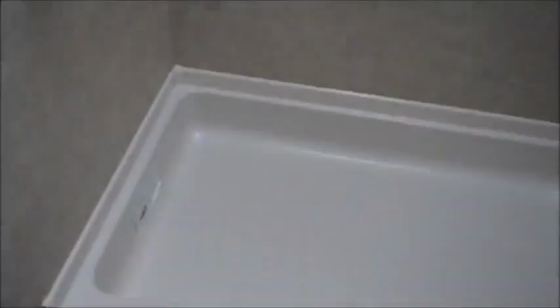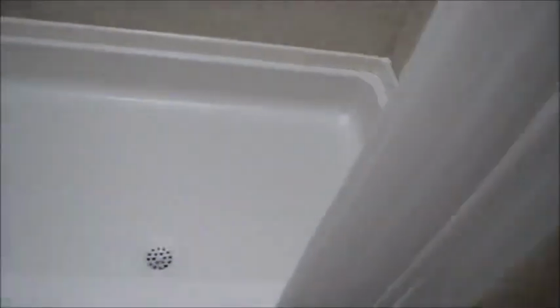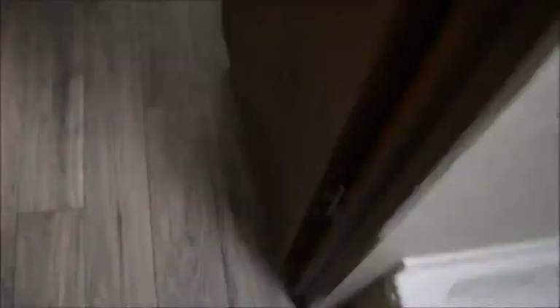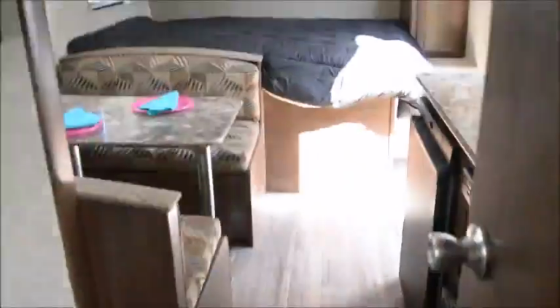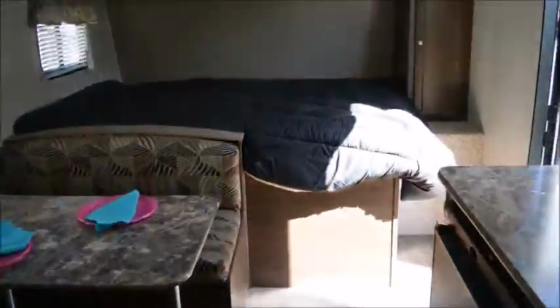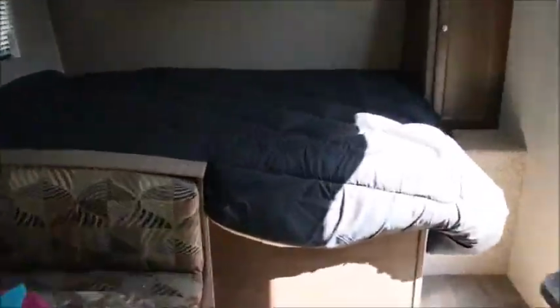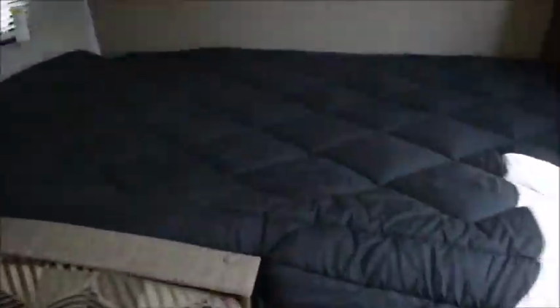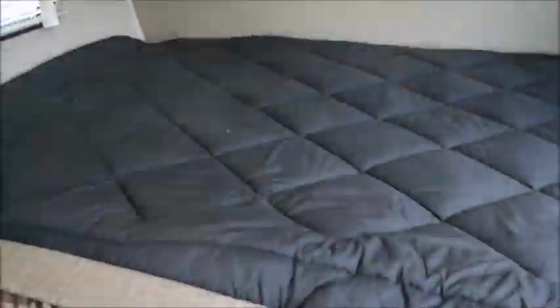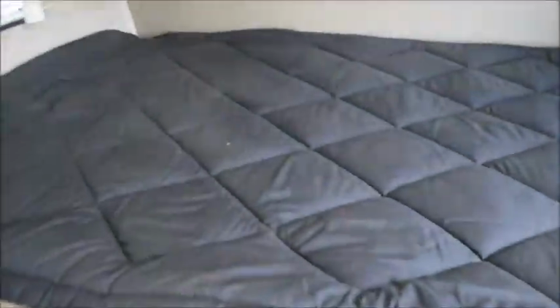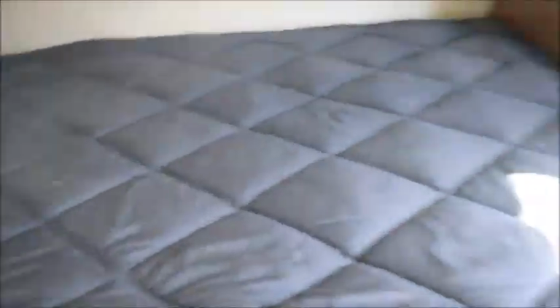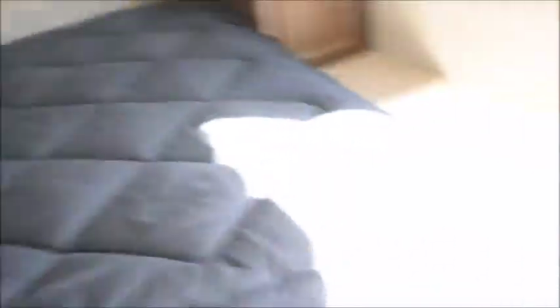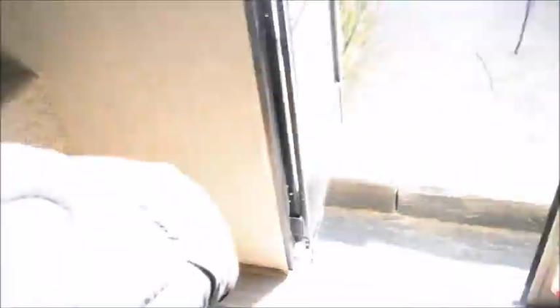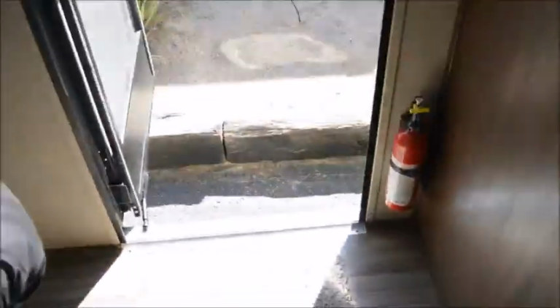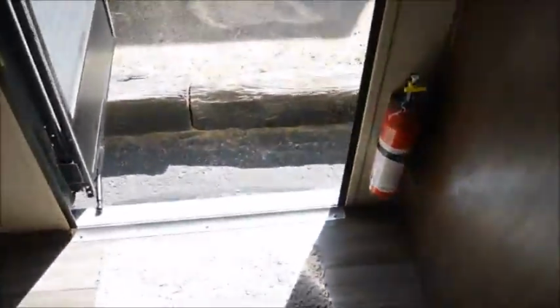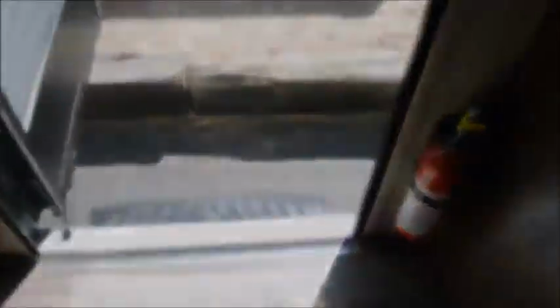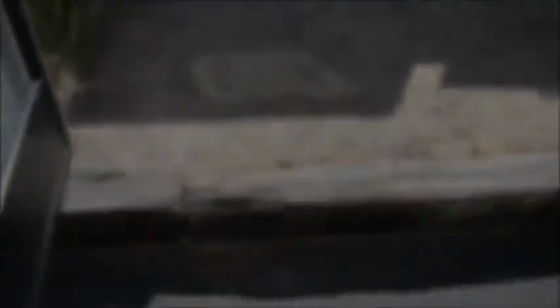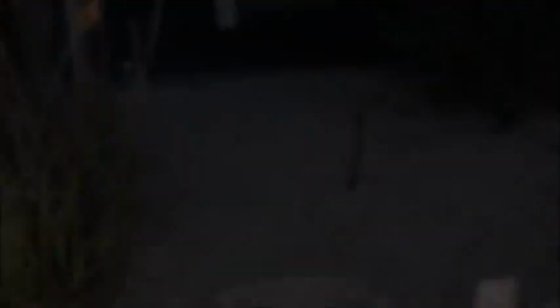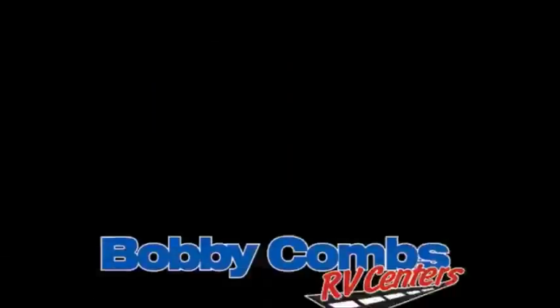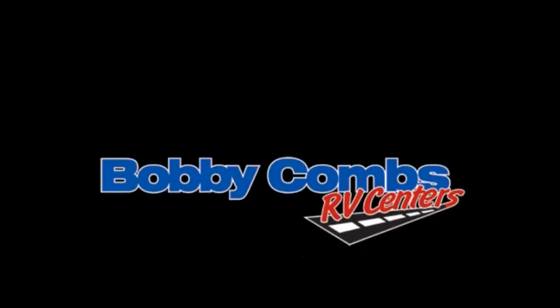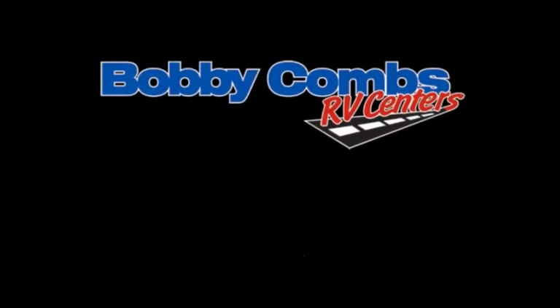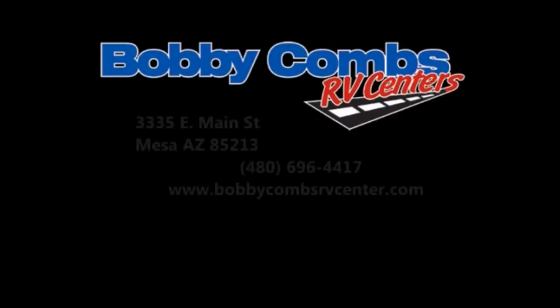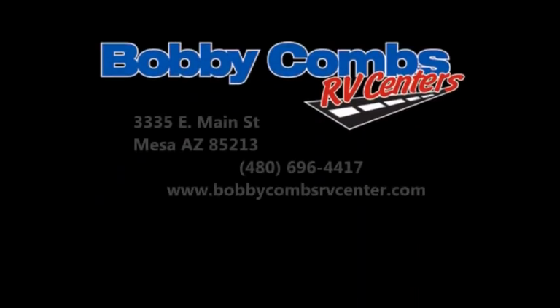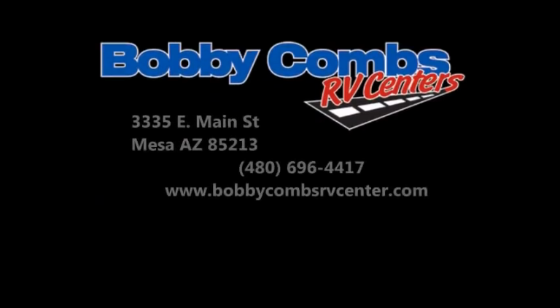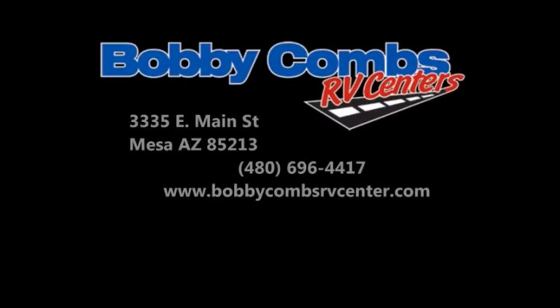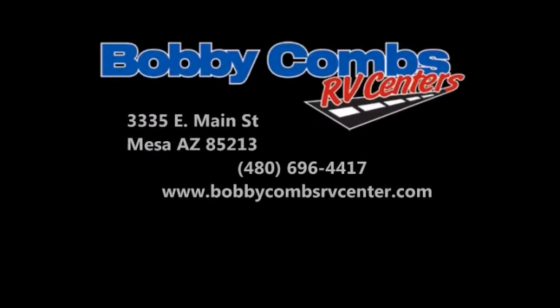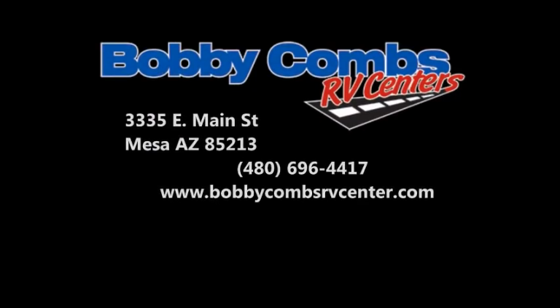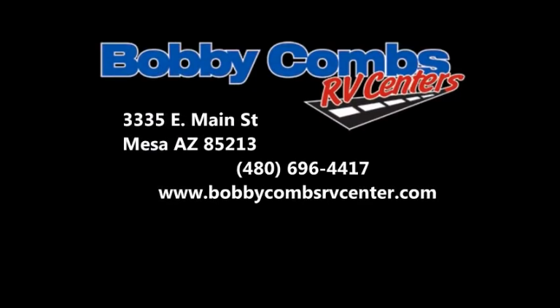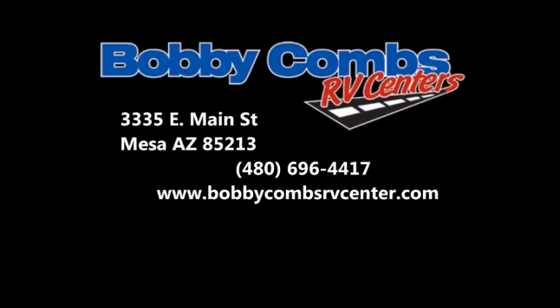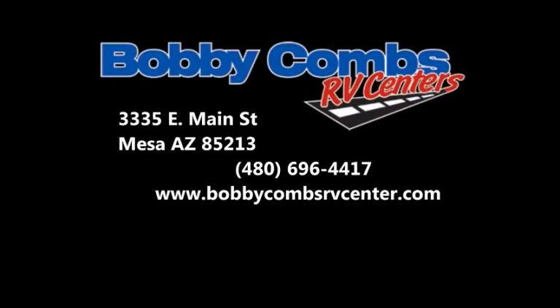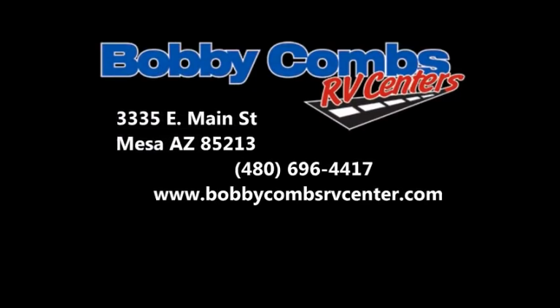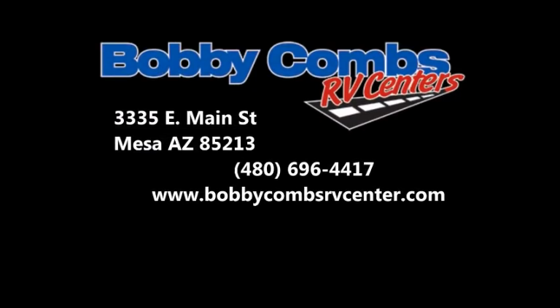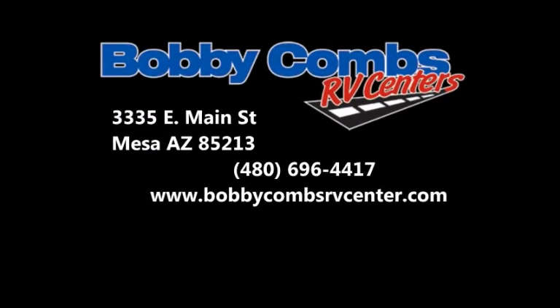Don't you see yourself camping in this awesome unit? Come check us out at Bobby Combs RV Center, 3335 East Main Street, Mesa, Arizona 85213.